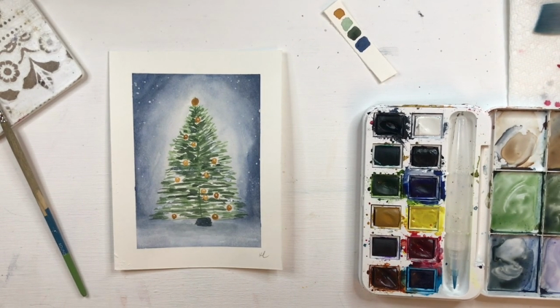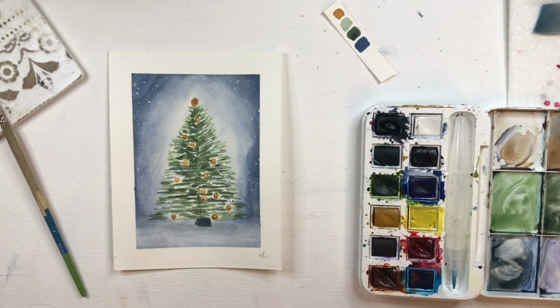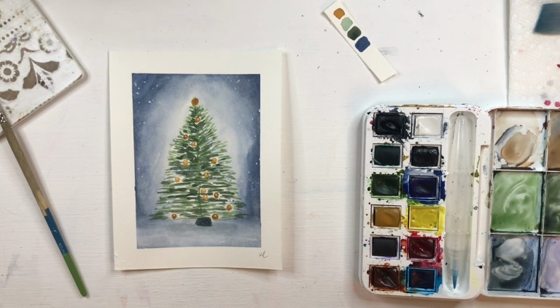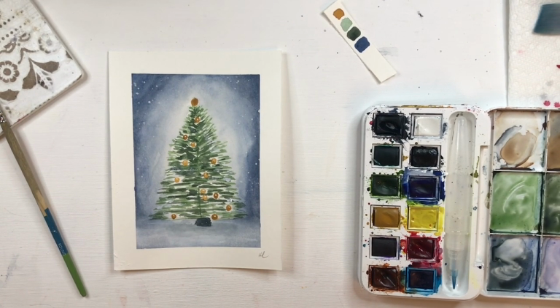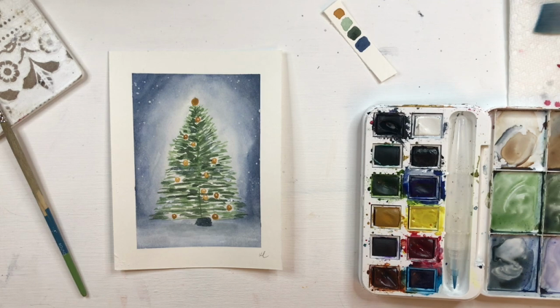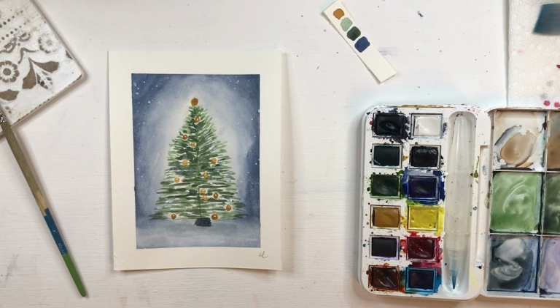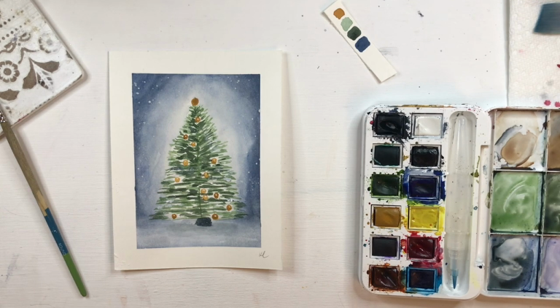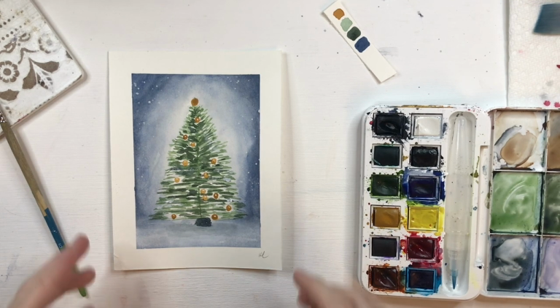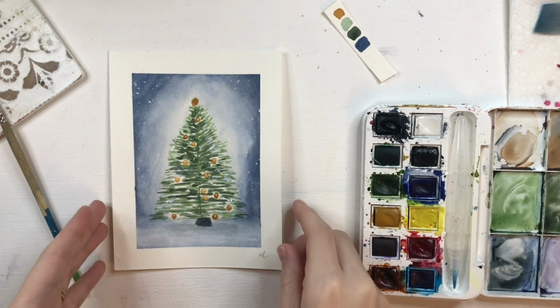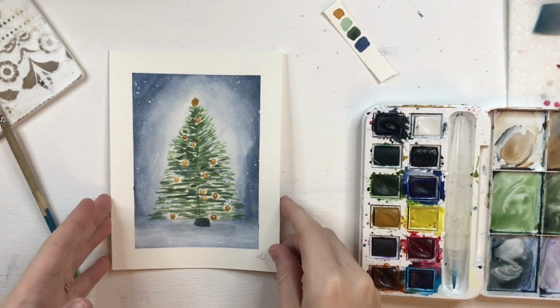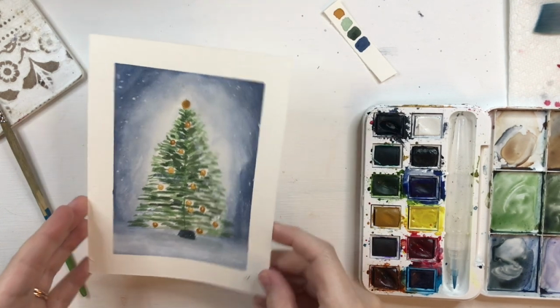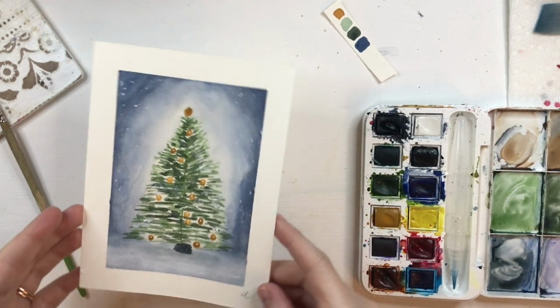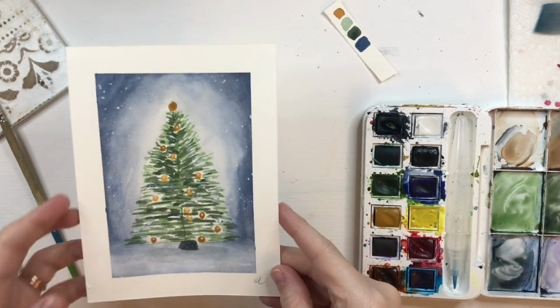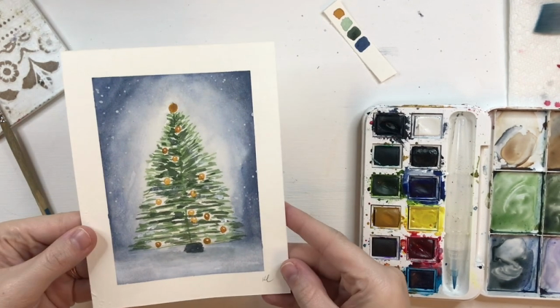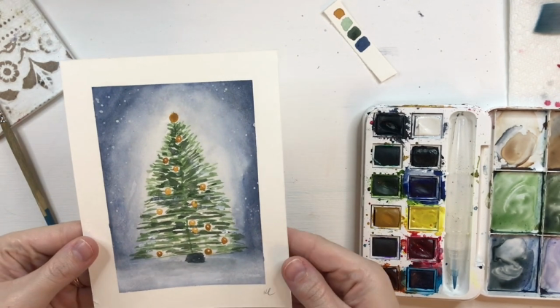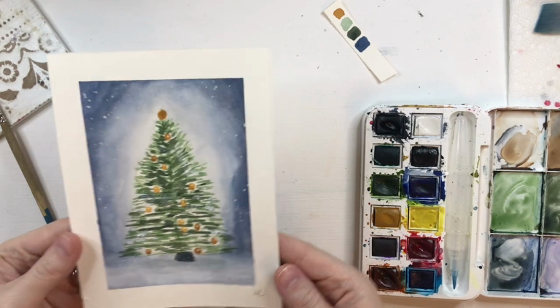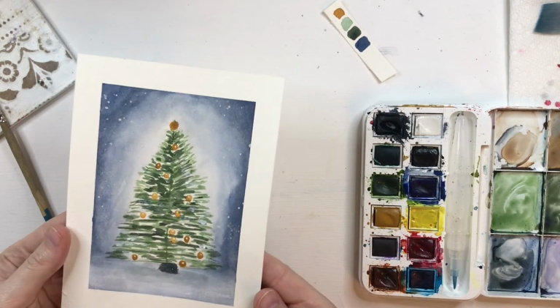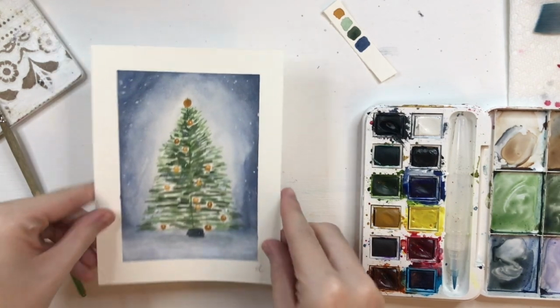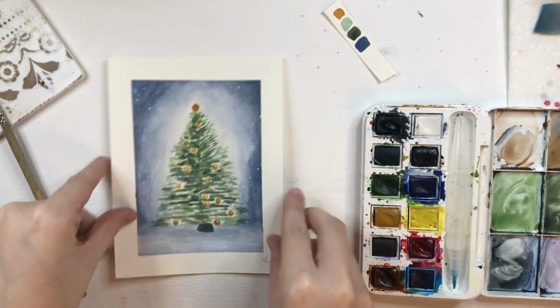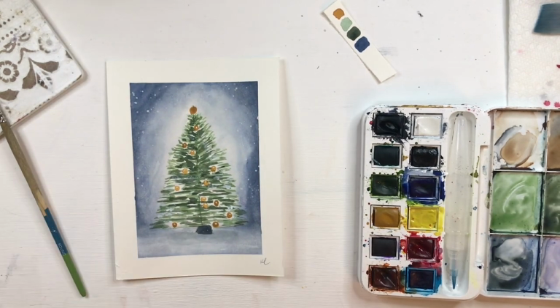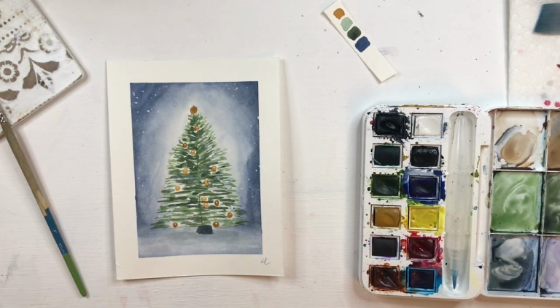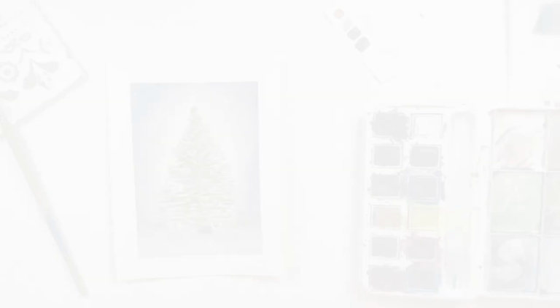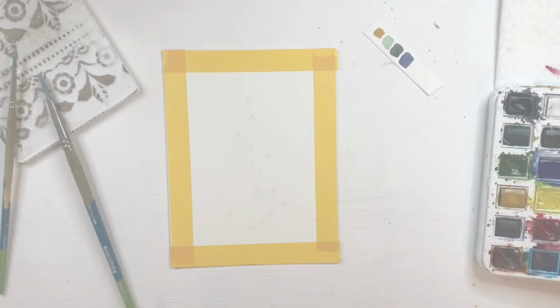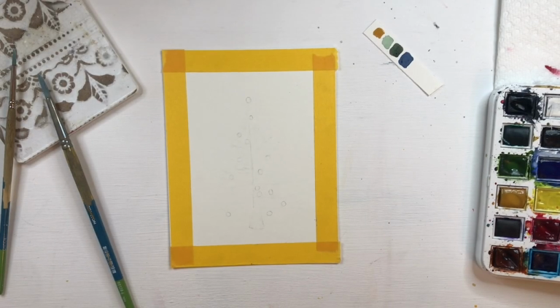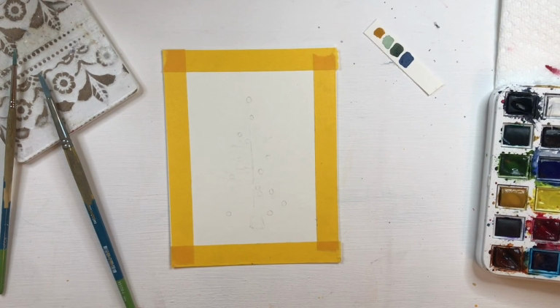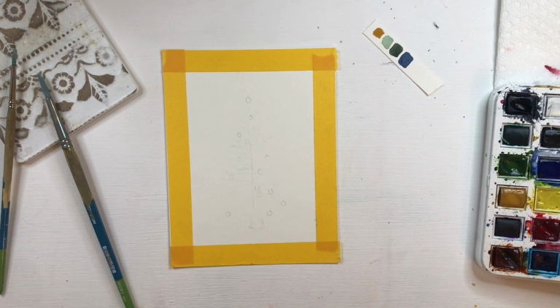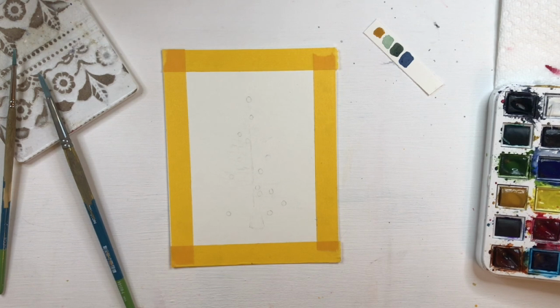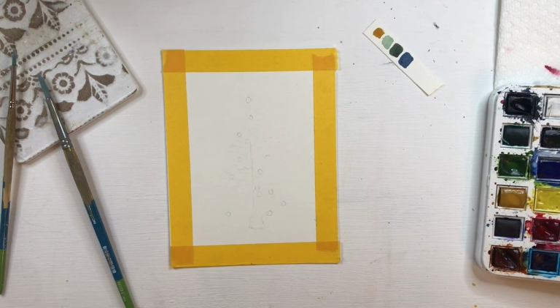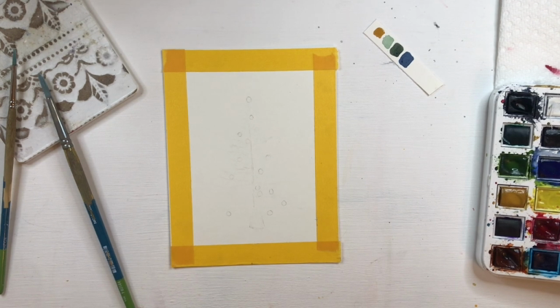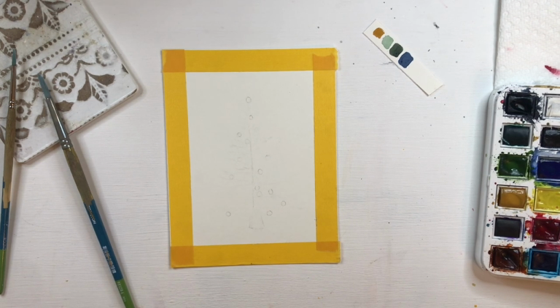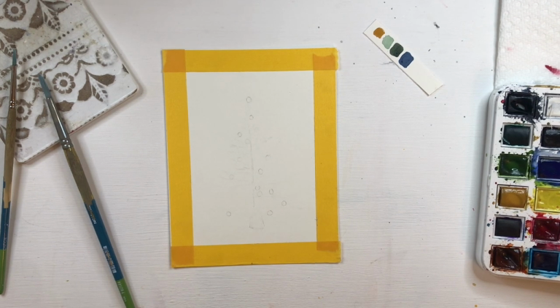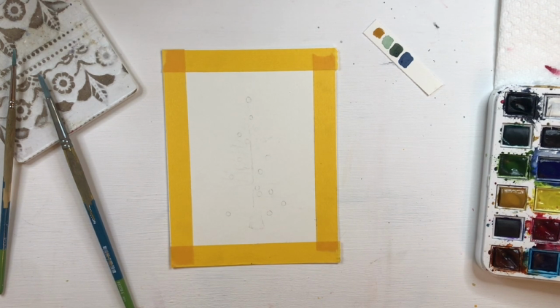Hey everyone, welcome back to my channel. My name is Kate and today I am going to be teaching you how to paint an easy watercolor Christmas tree. Let's get started.